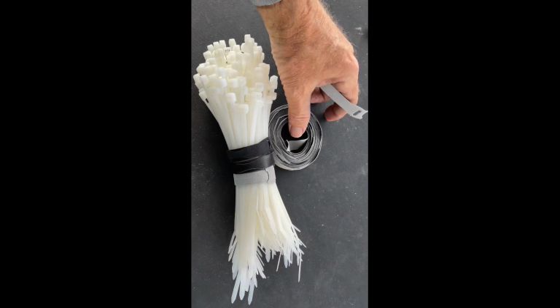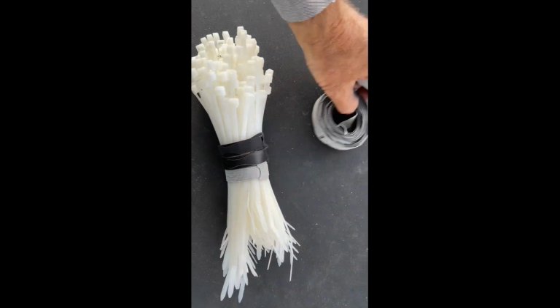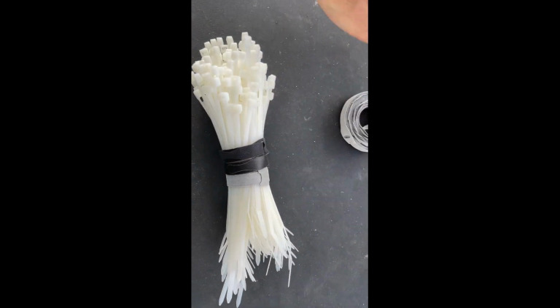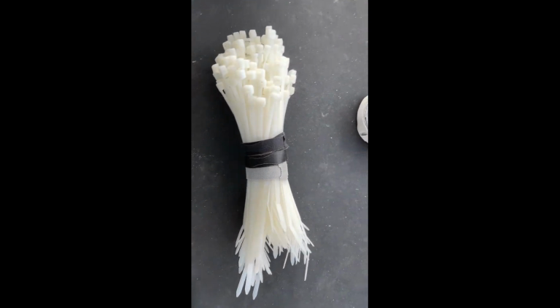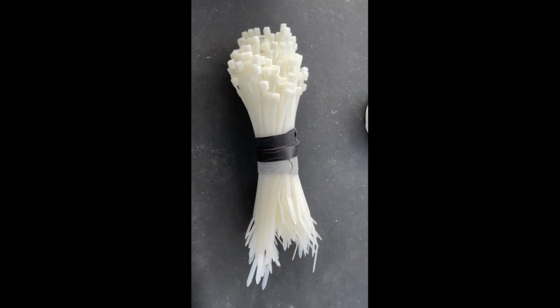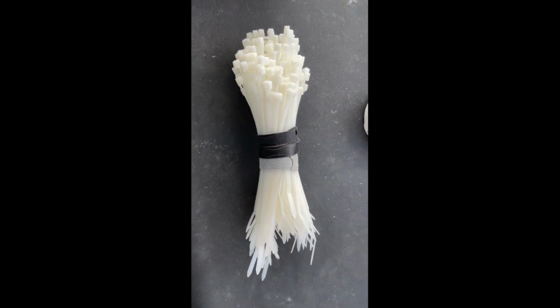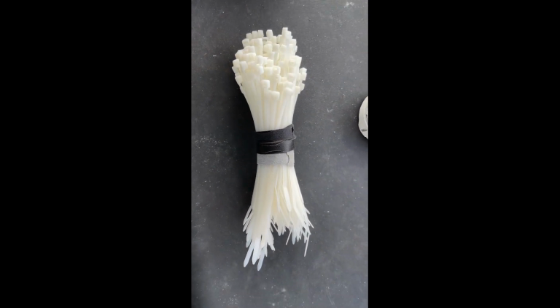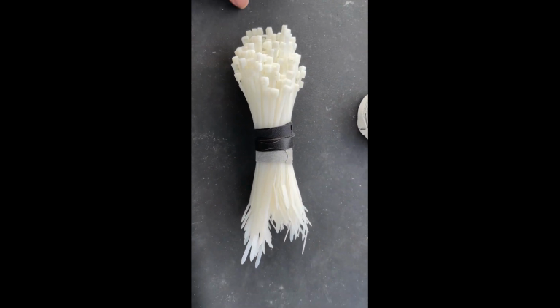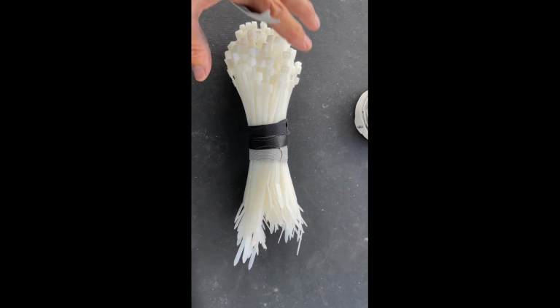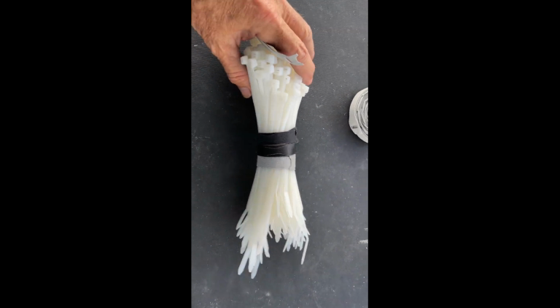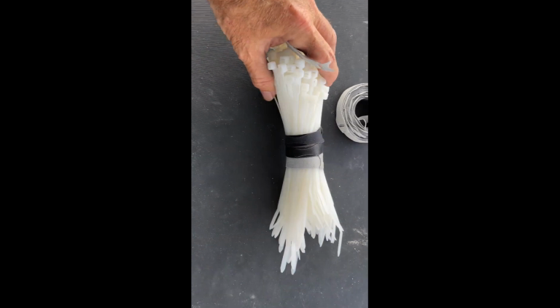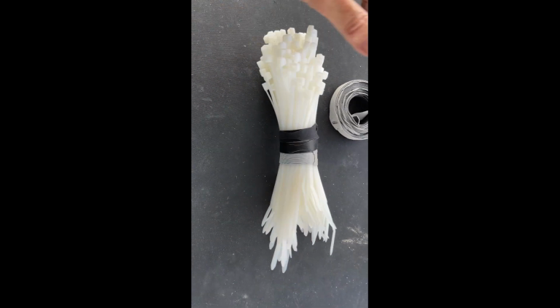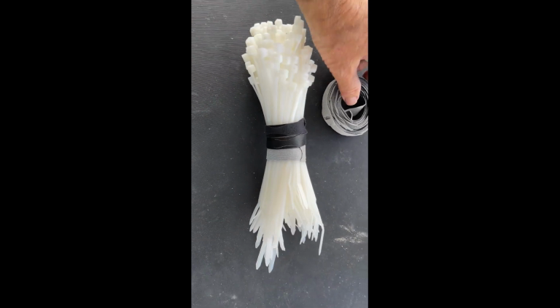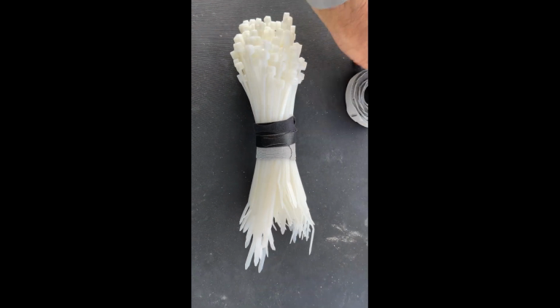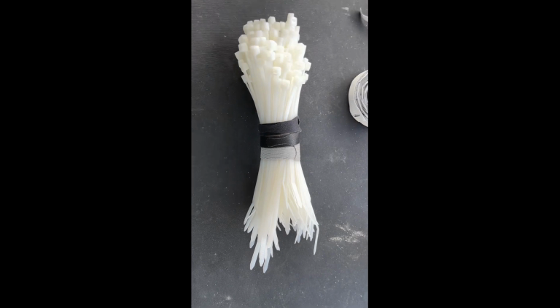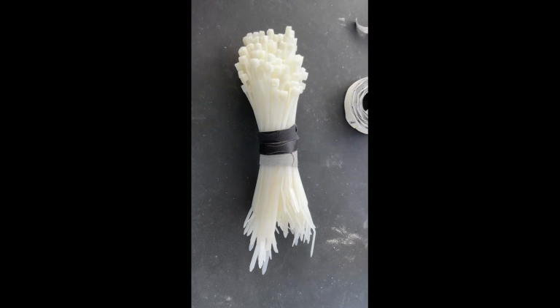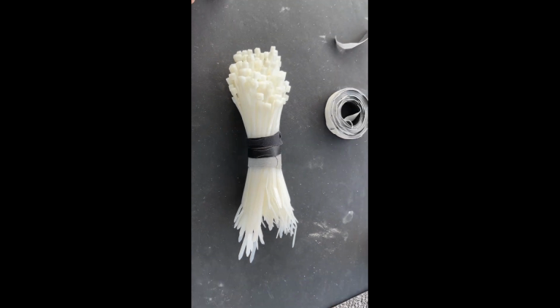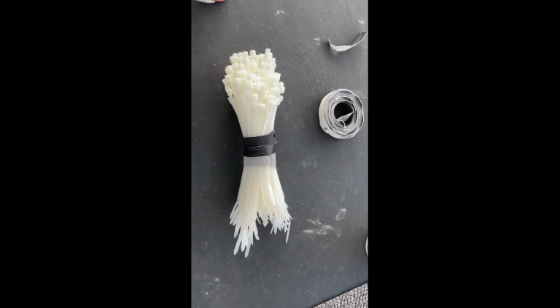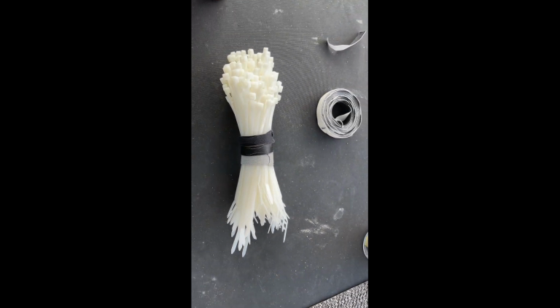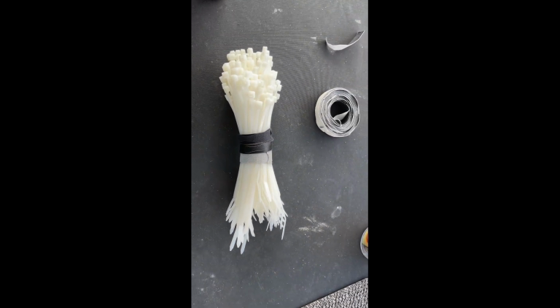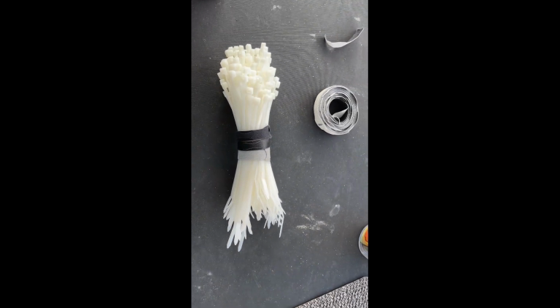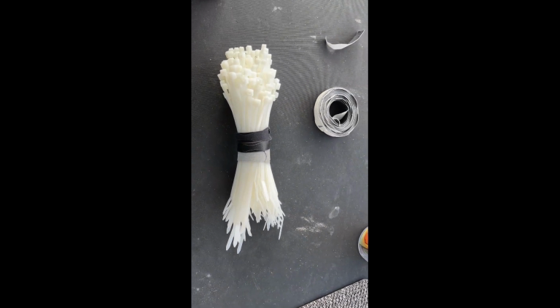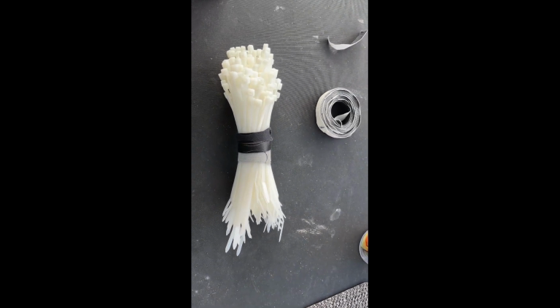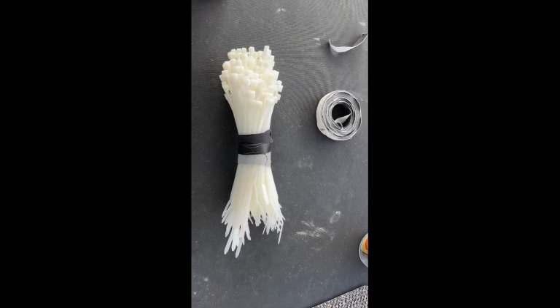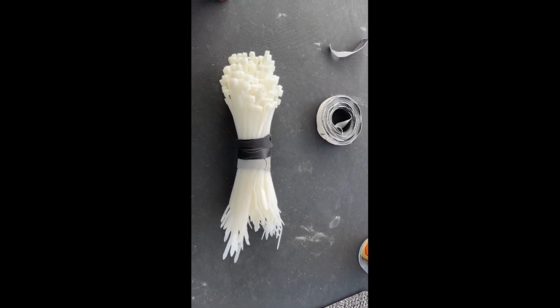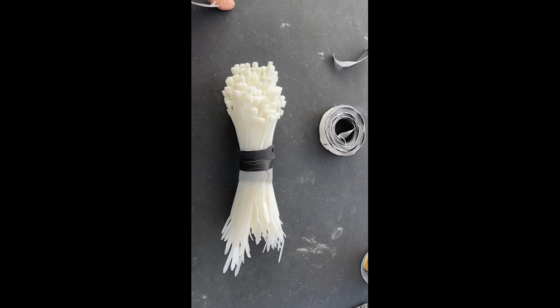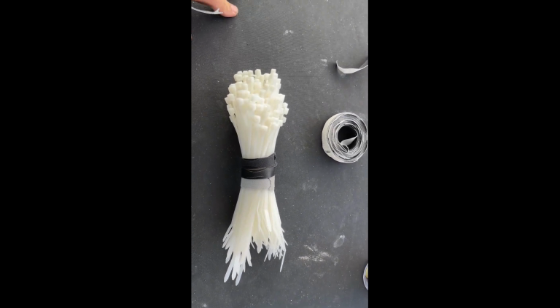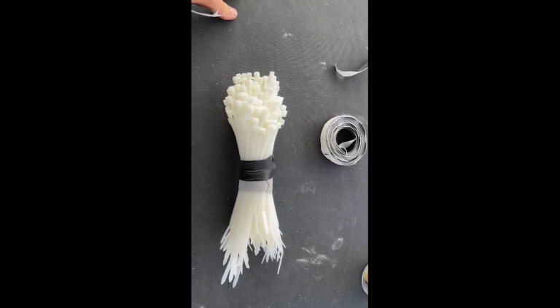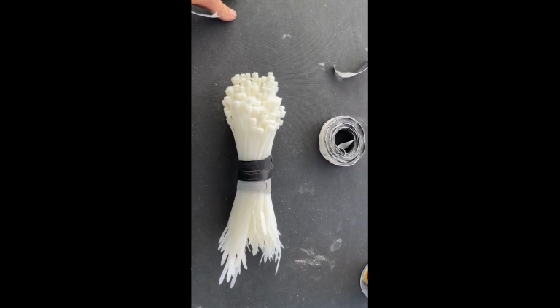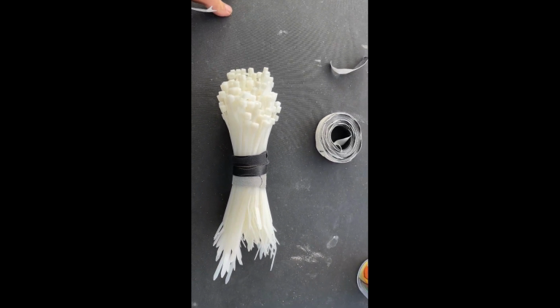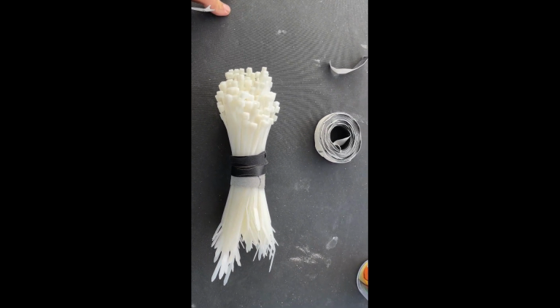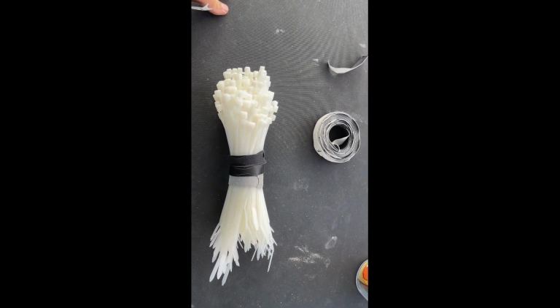You can use it for a lot of stuff, including much bigger projects, because they make bigger Velcro ties. So enjoy, guys.